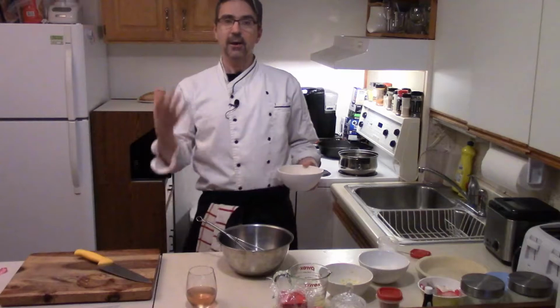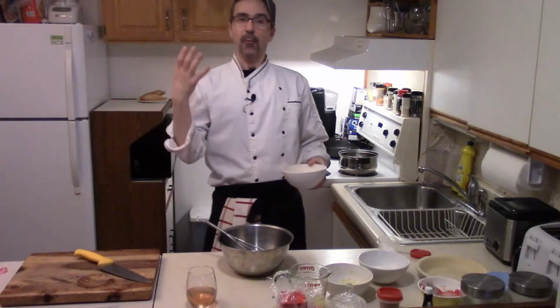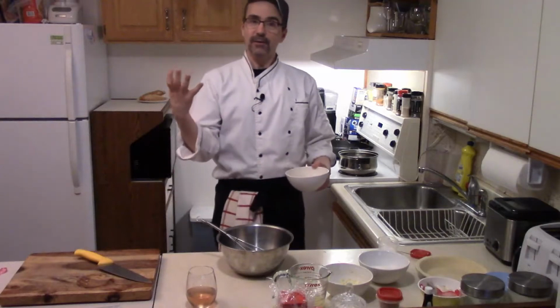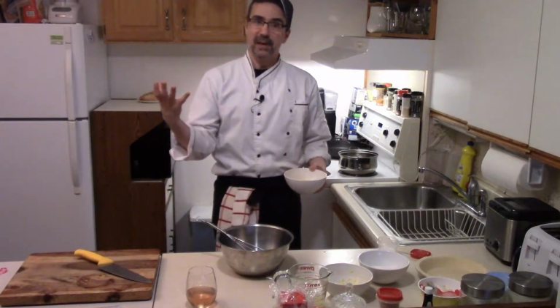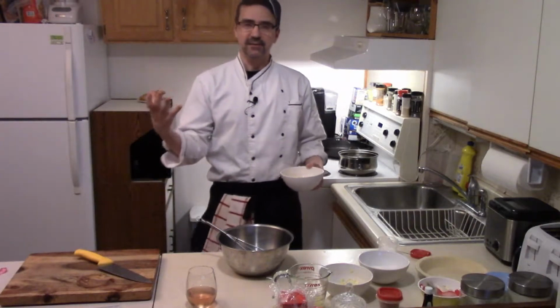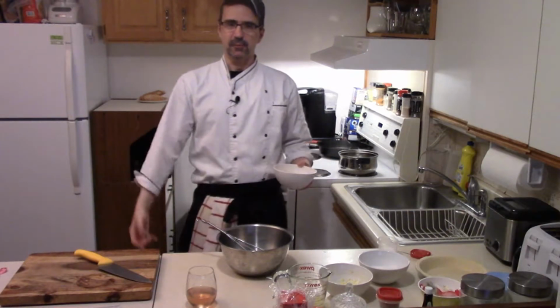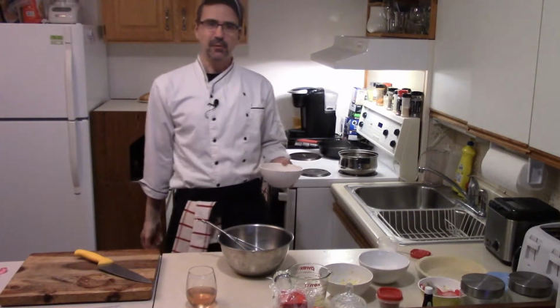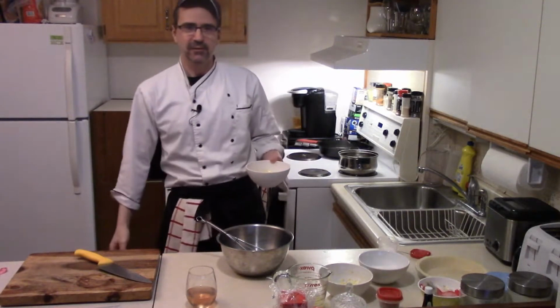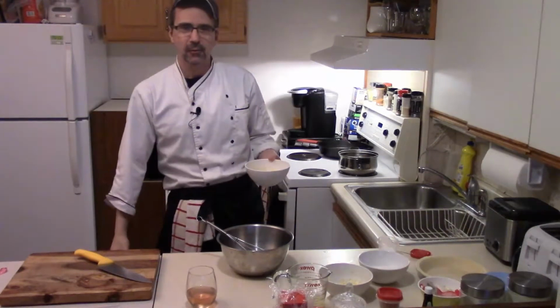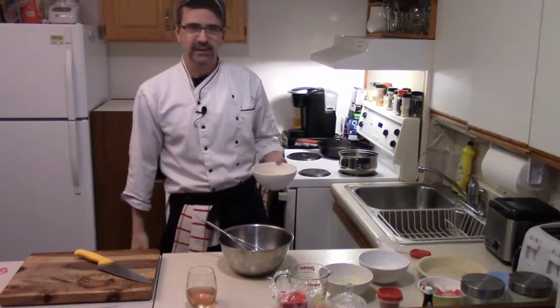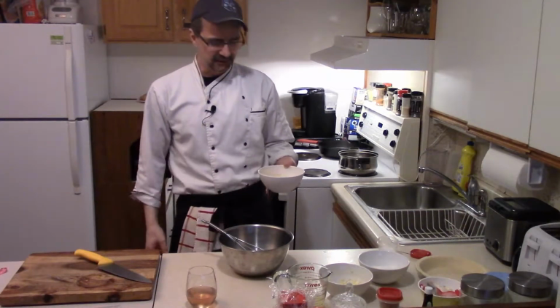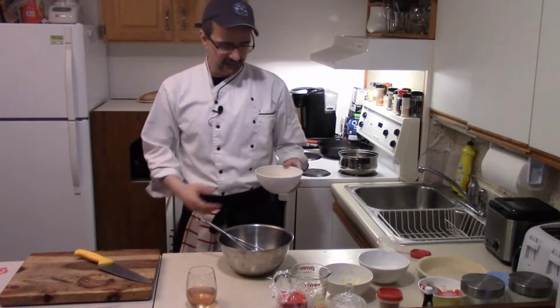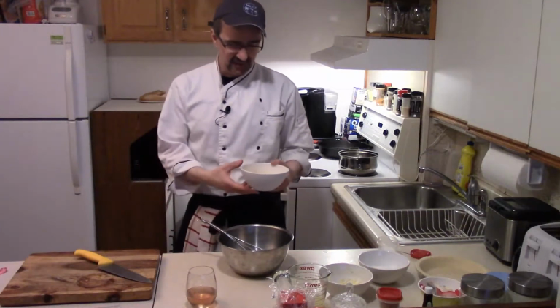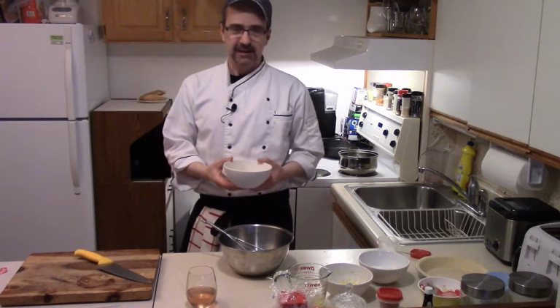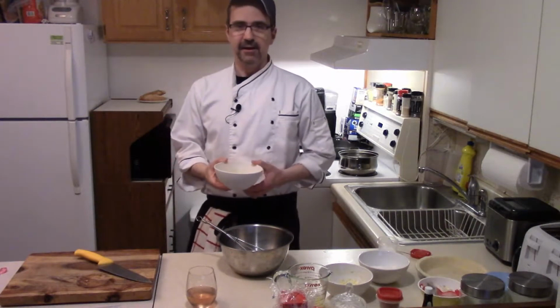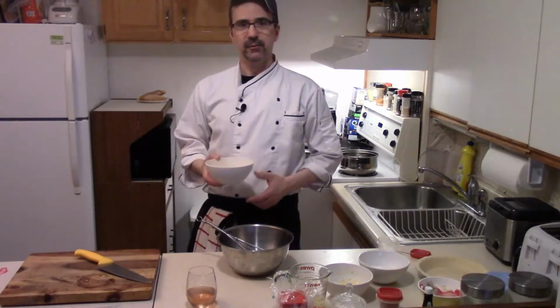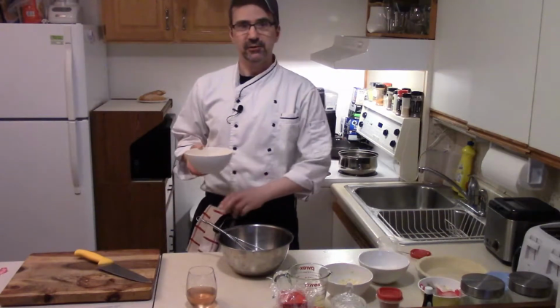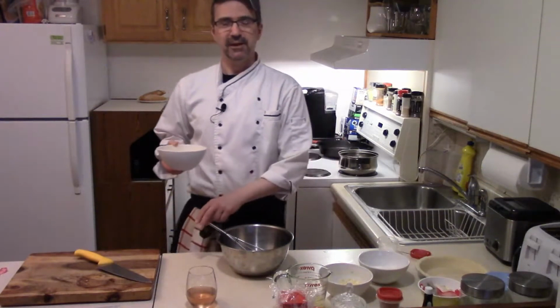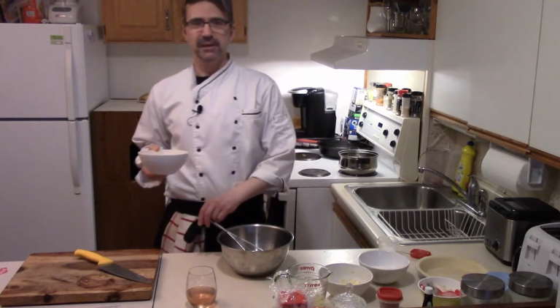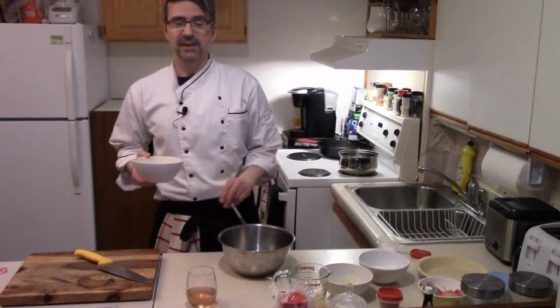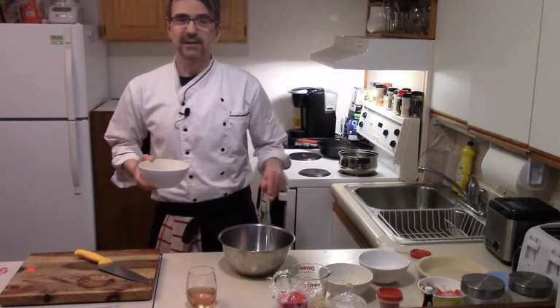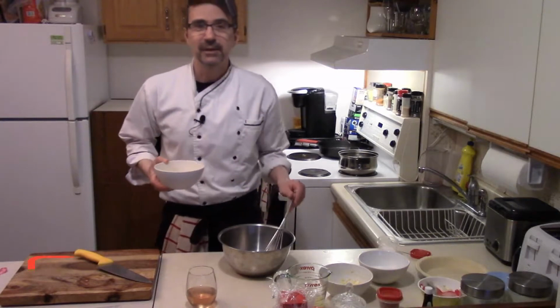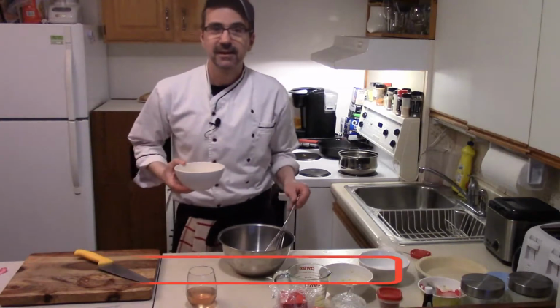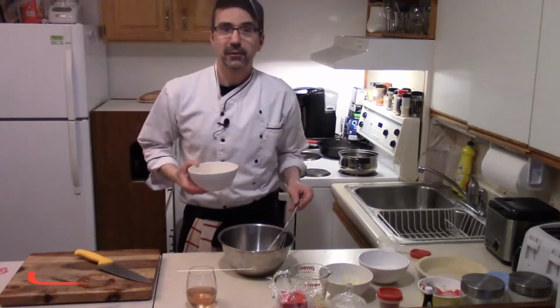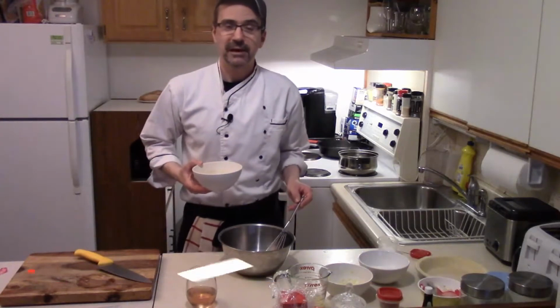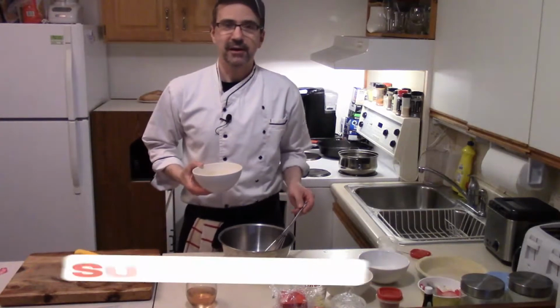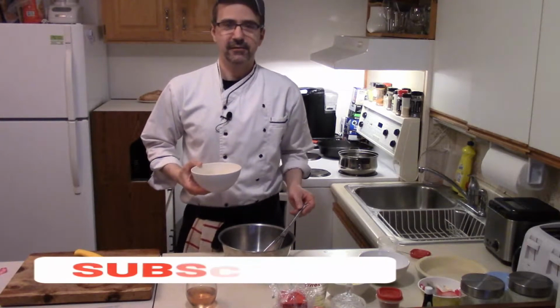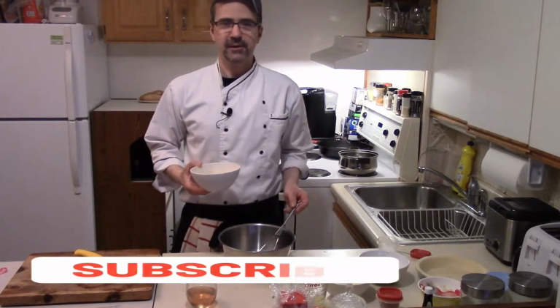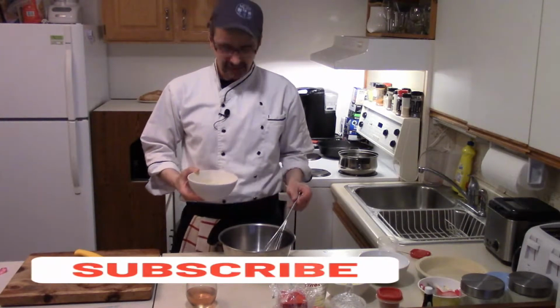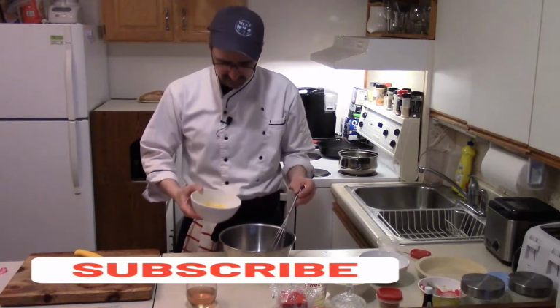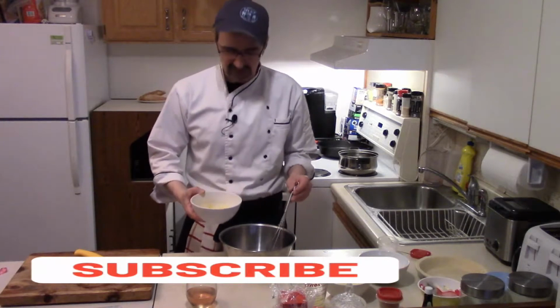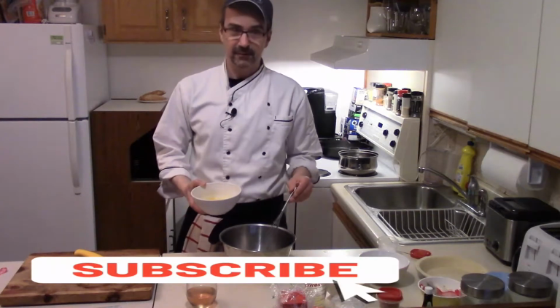Welcome back to Beaumont's Home Kitchen. Today we will be making some awesome lemon meringue pie. Let's start with our lemon curd.